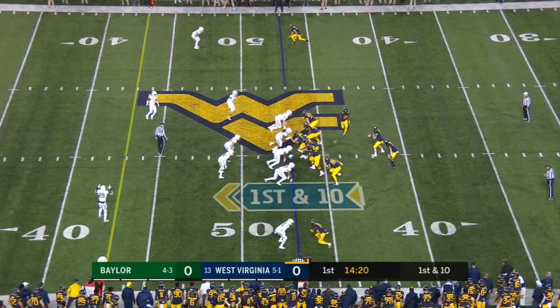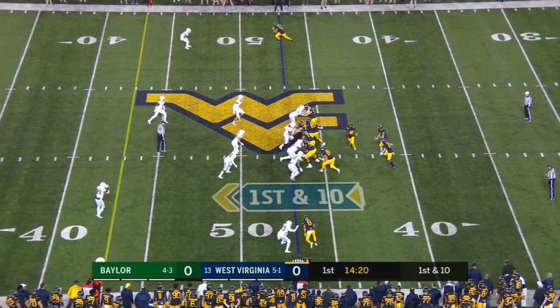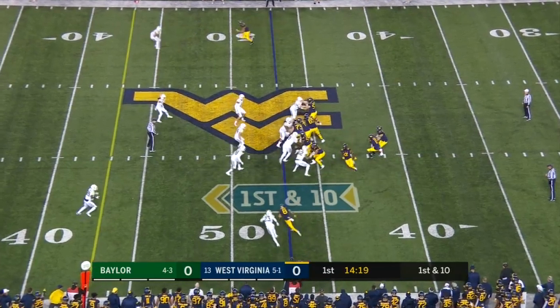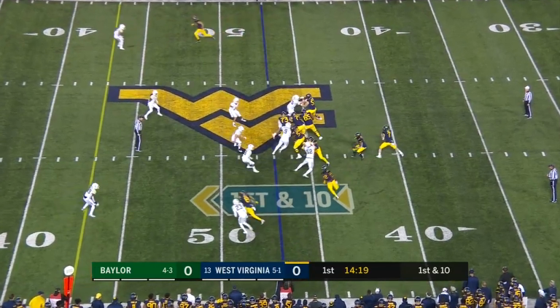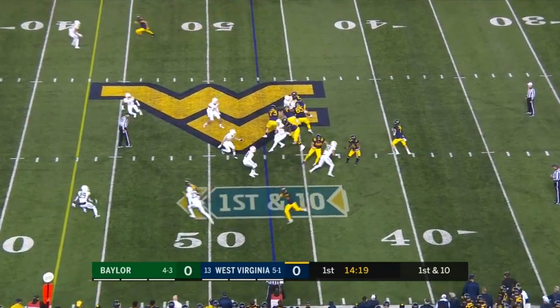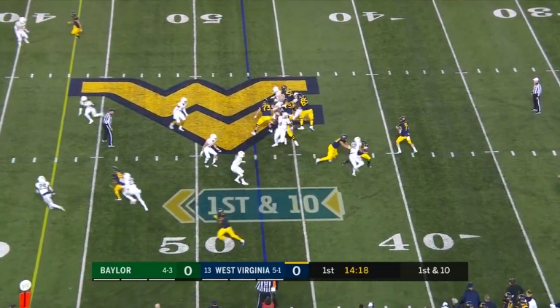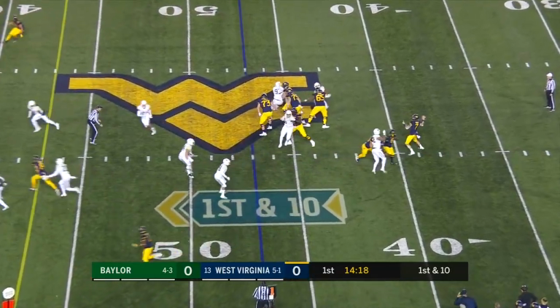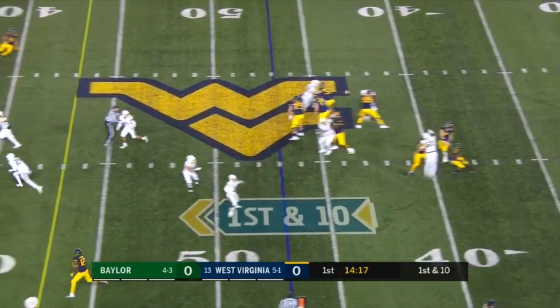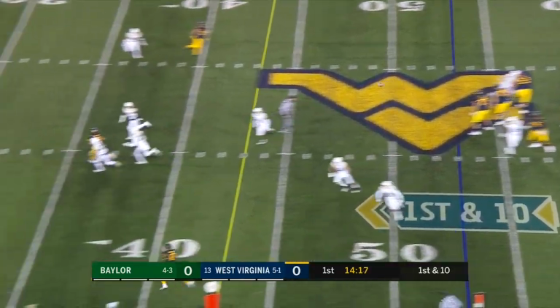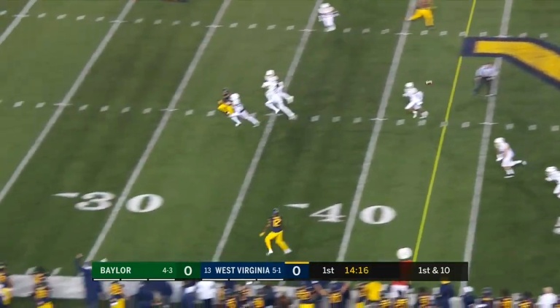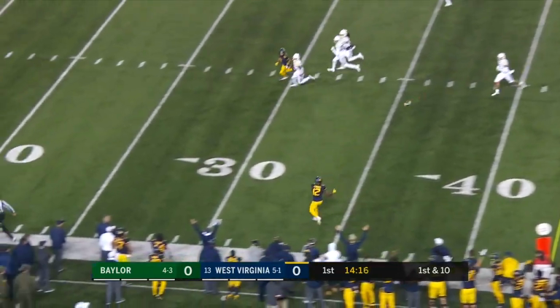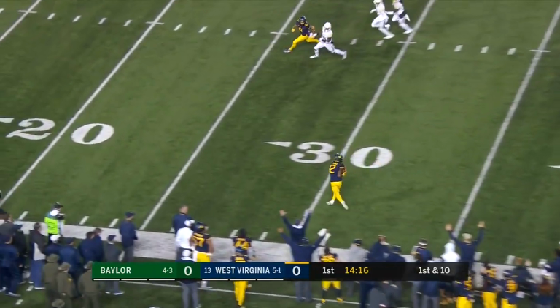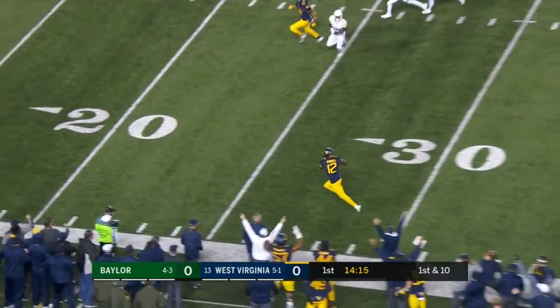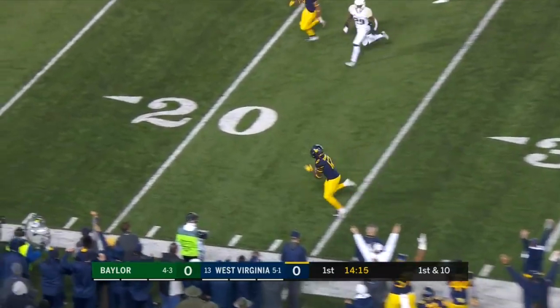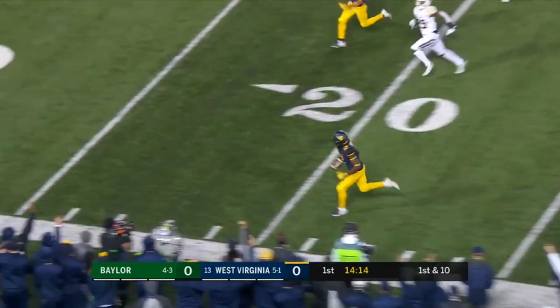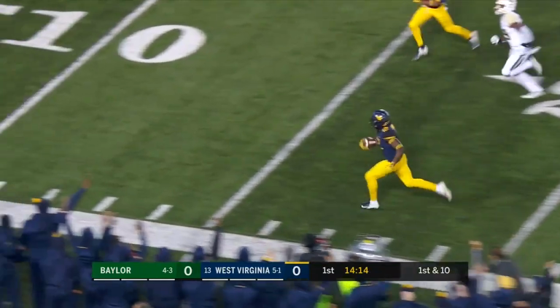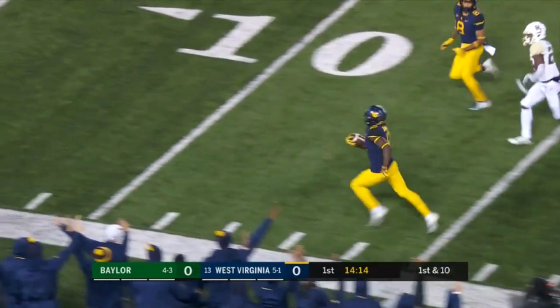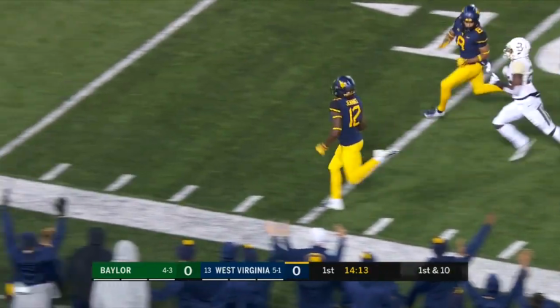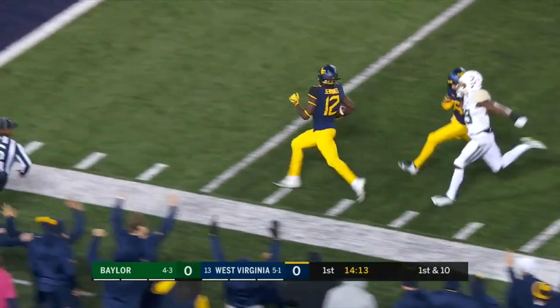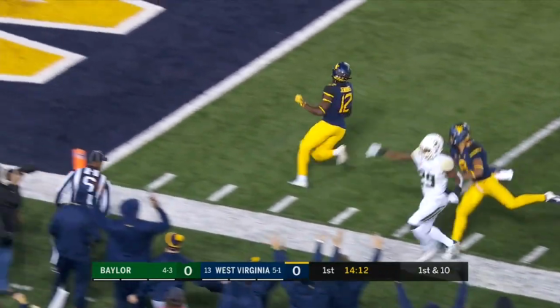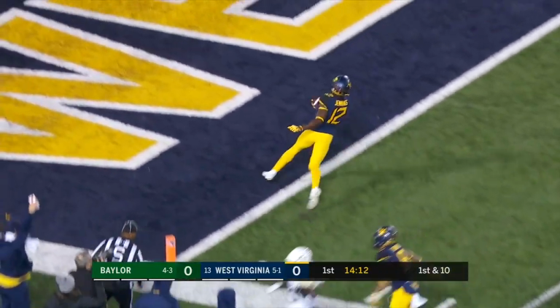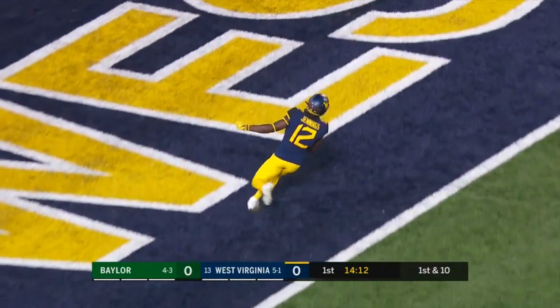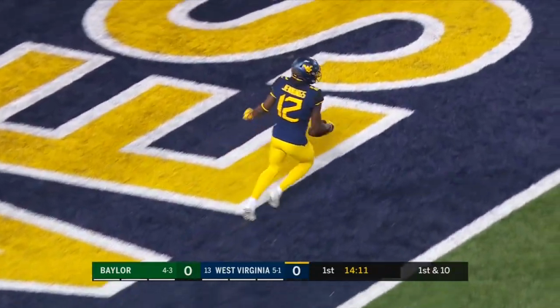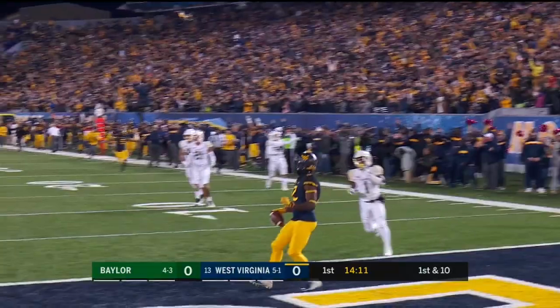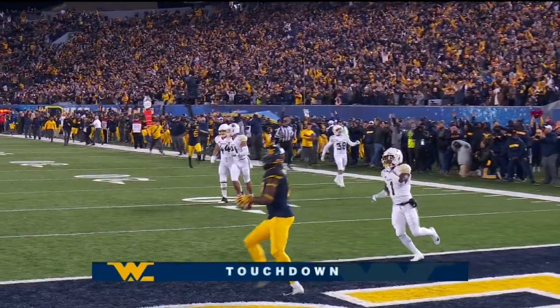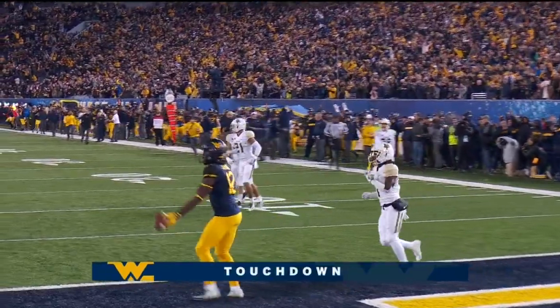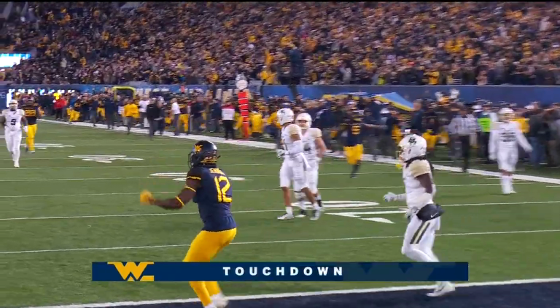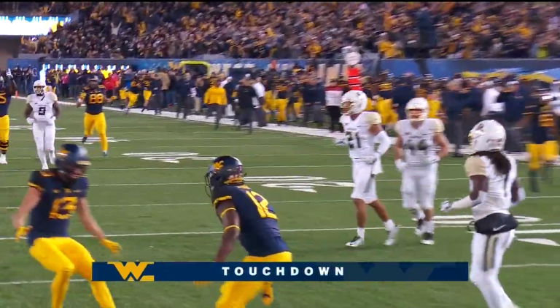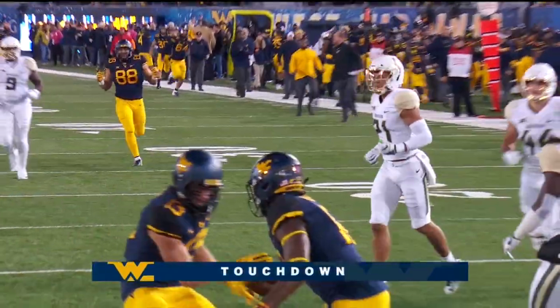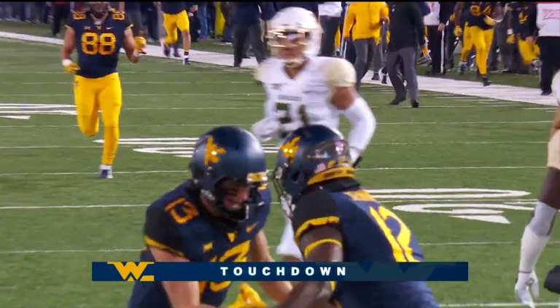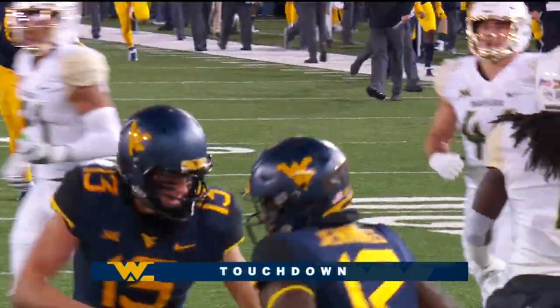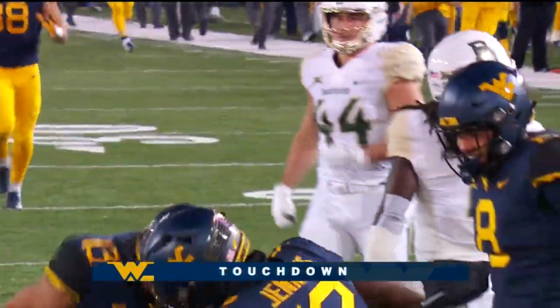In motion is Jennings. Greer, with some time, has Jennings wide open. Down the sideline. There goes Gary Jennings. How about the start for West Virginia? 53 yards.